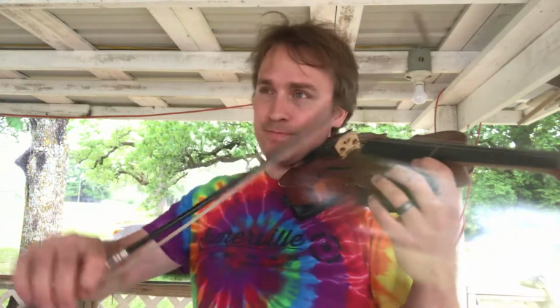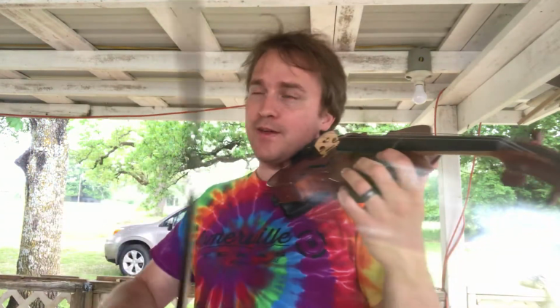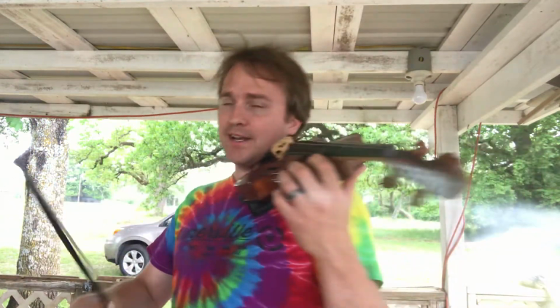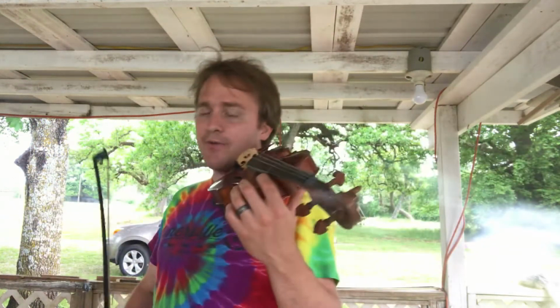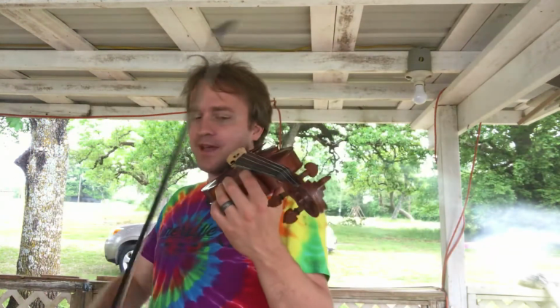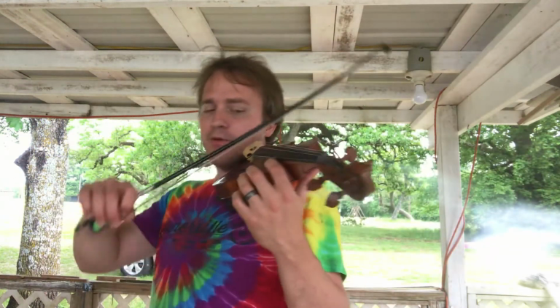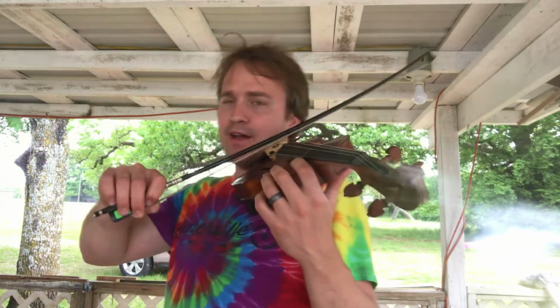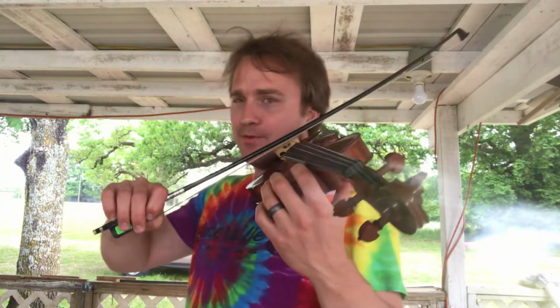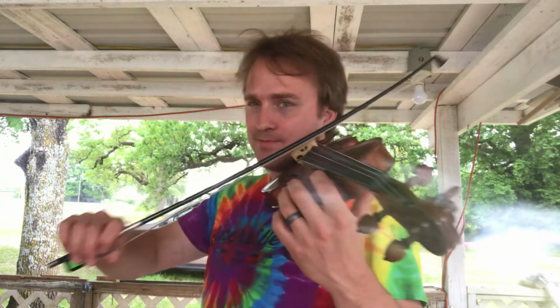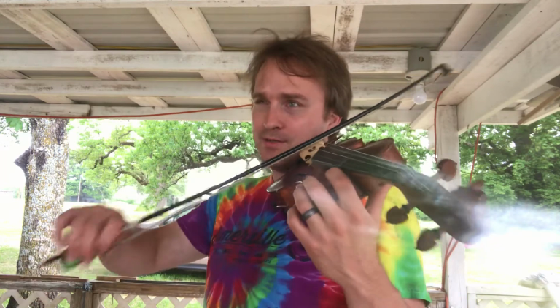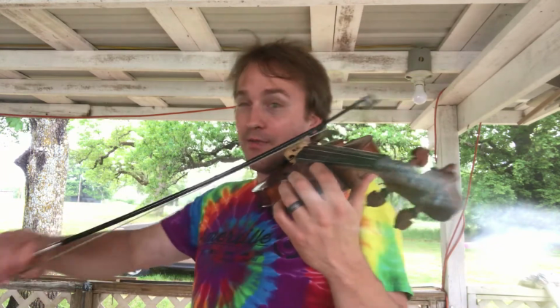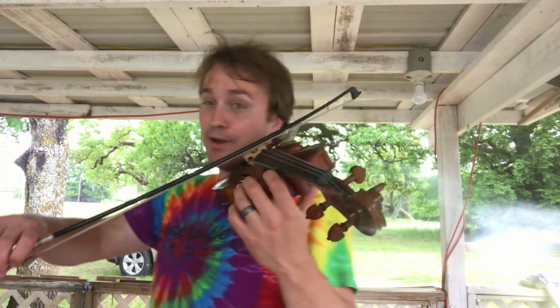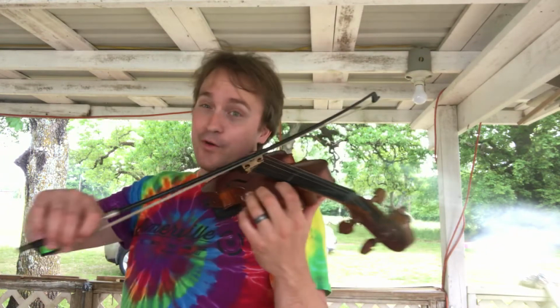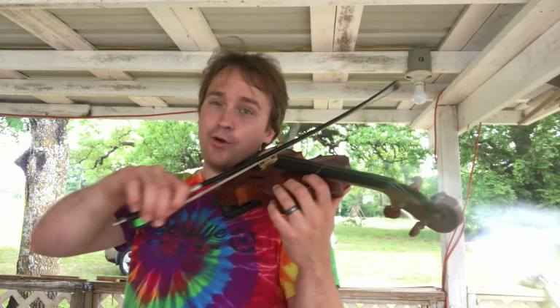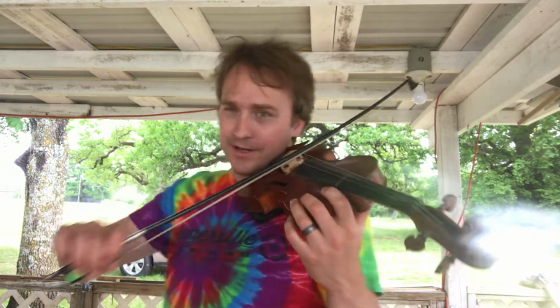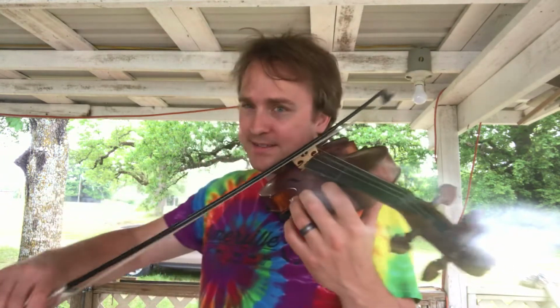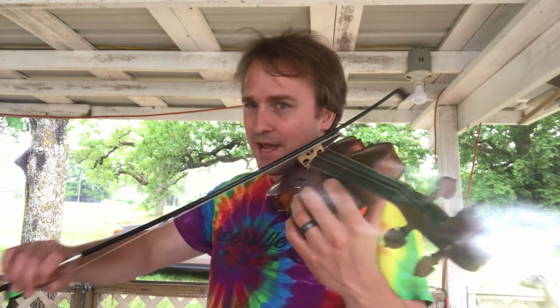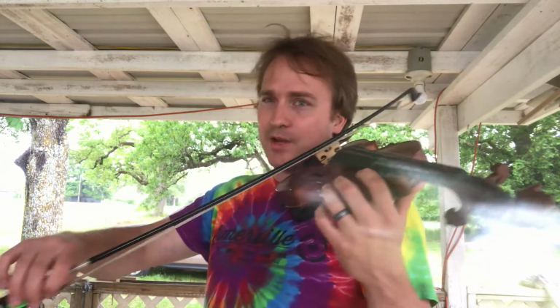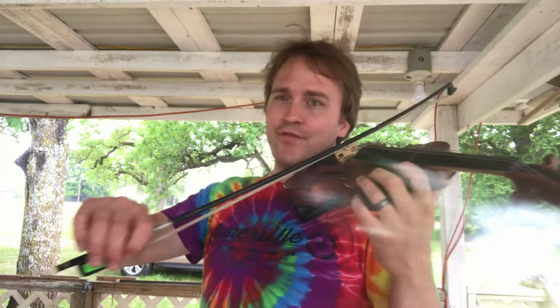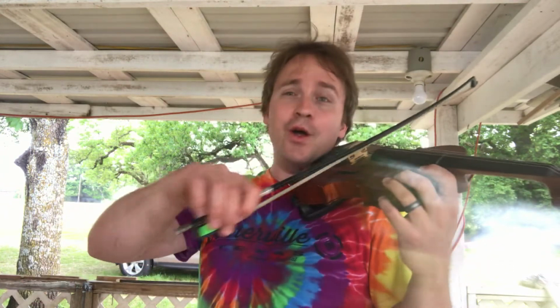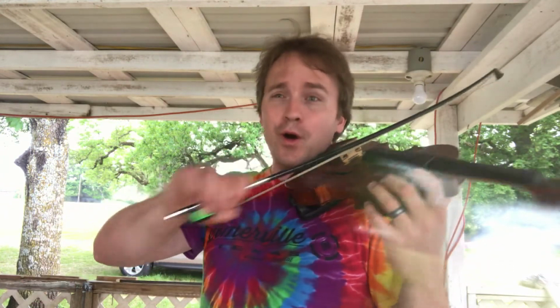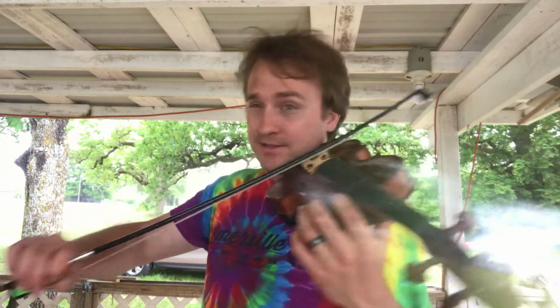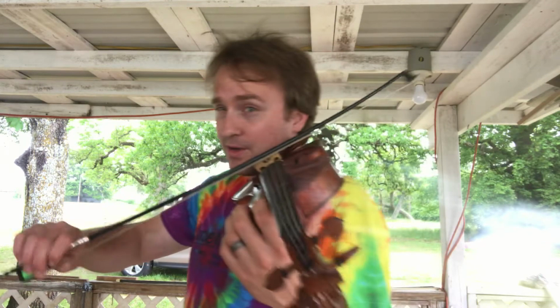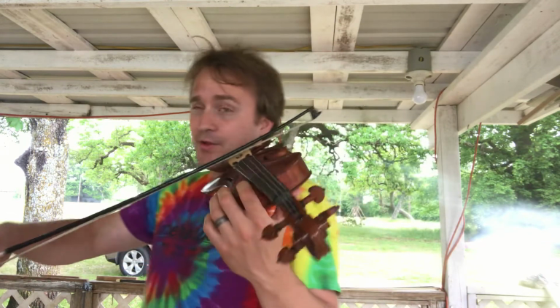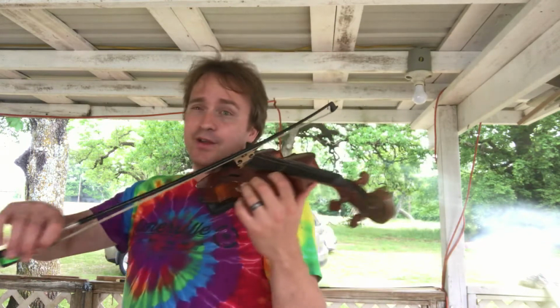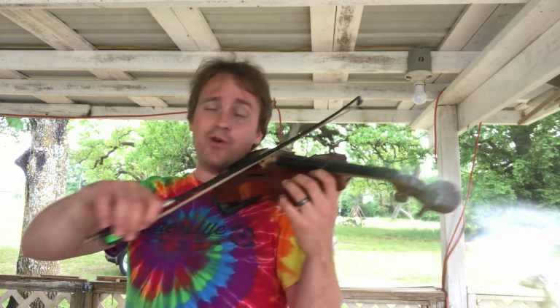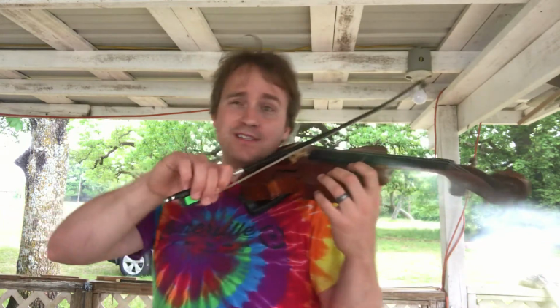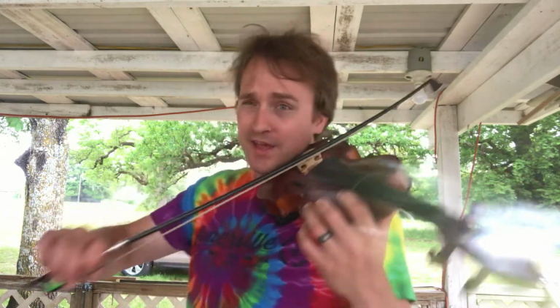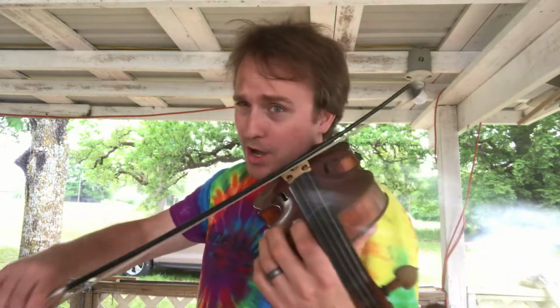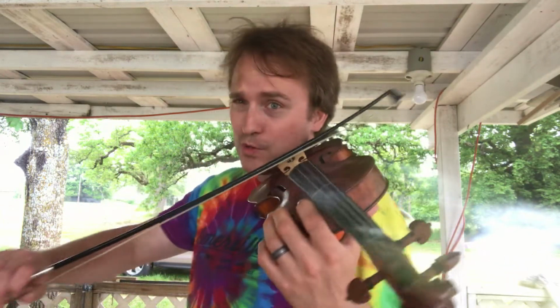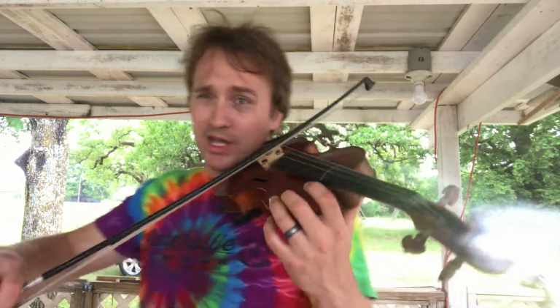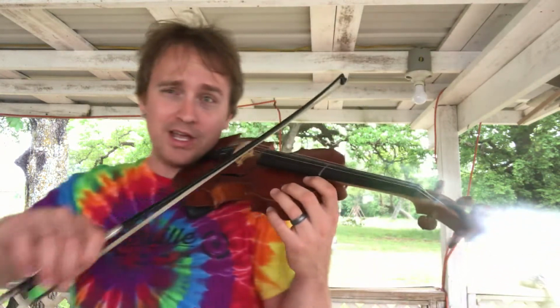And then once I got that rhythm down I would add the half note. 3, 4, 1, 2, and 3, 4, 1, 2, and 3, 4, 1, 2, and 3, 4 — say that while you play it, et cetera going on. Those are the two main rhythms you have in this.